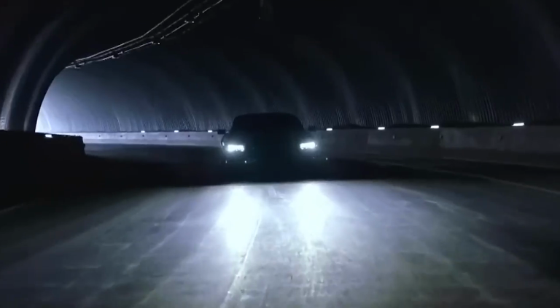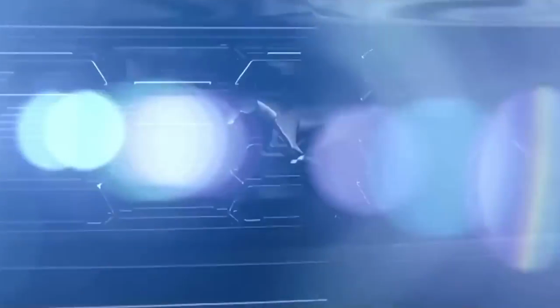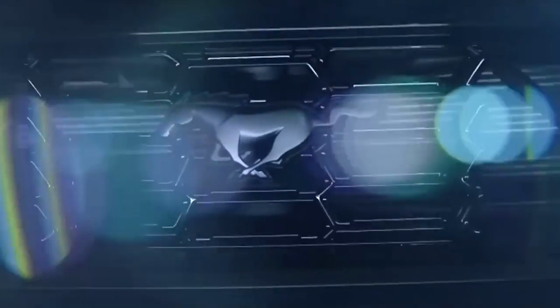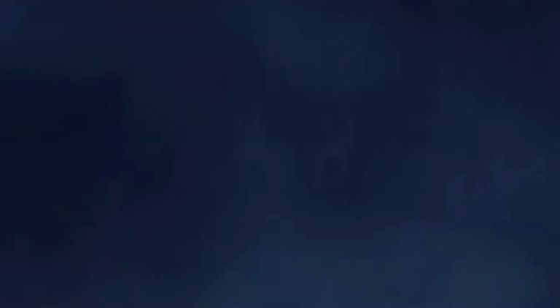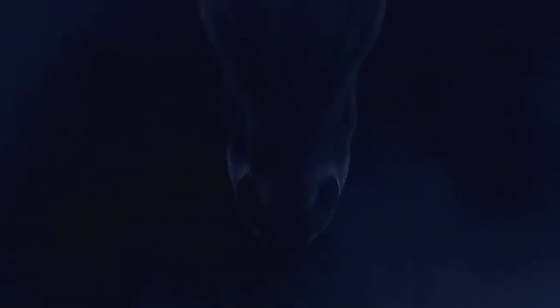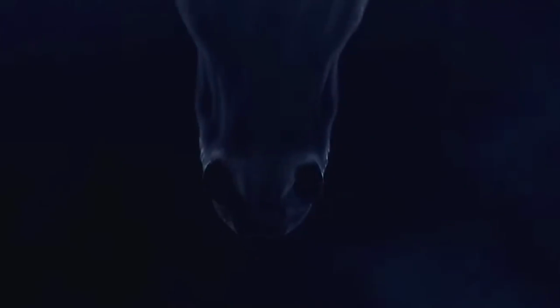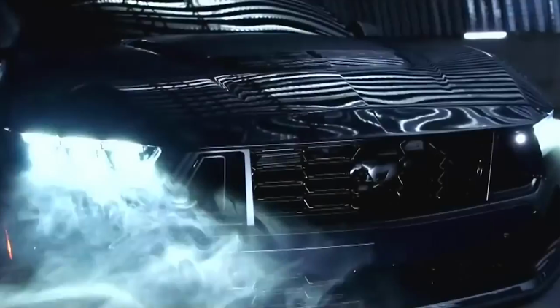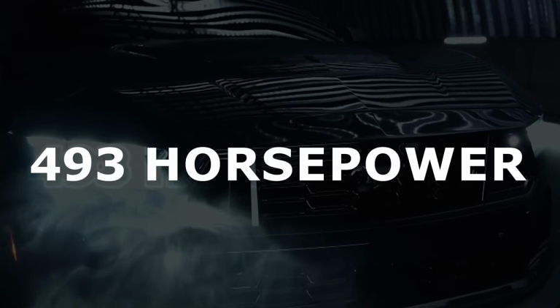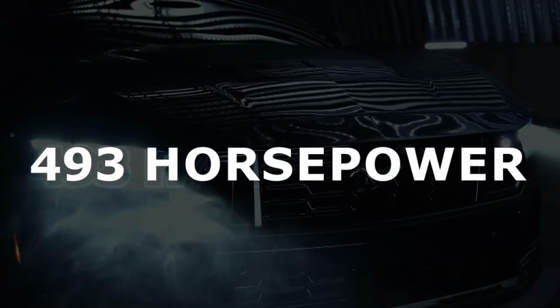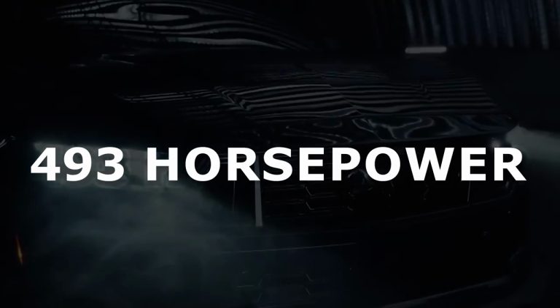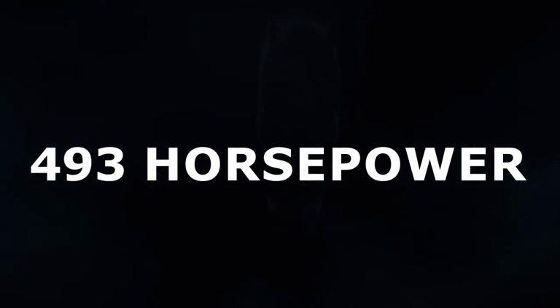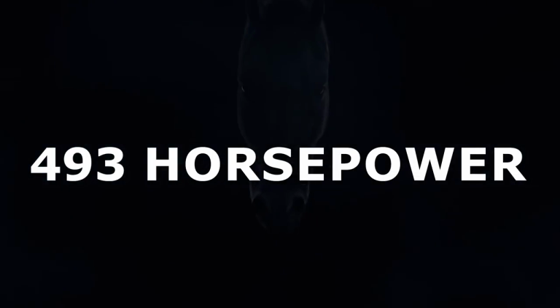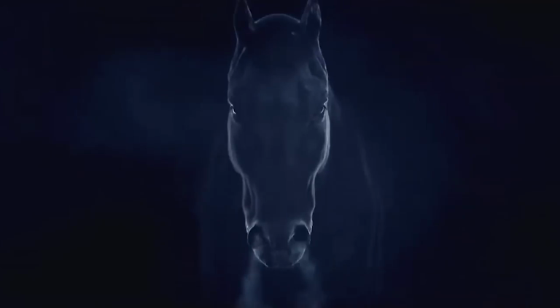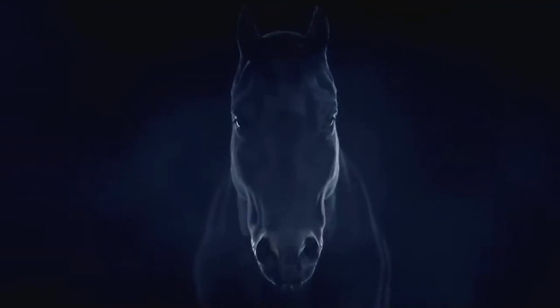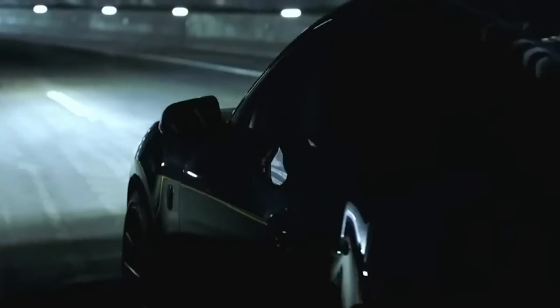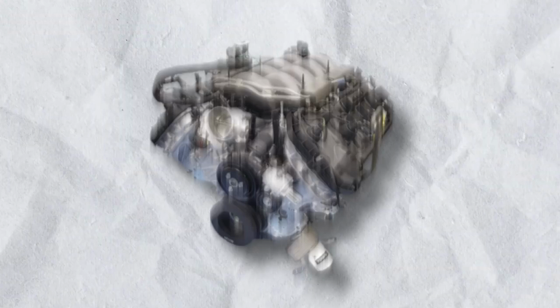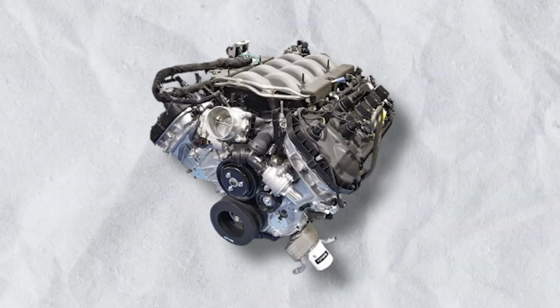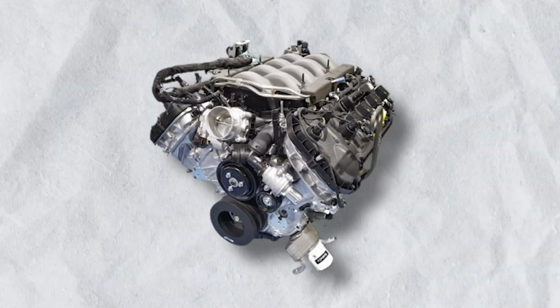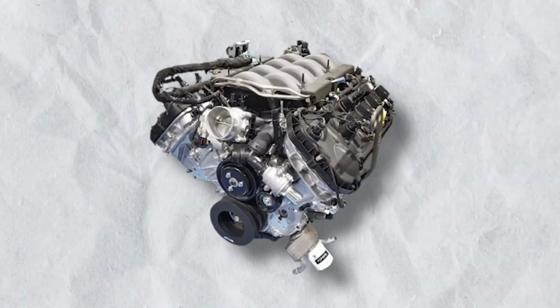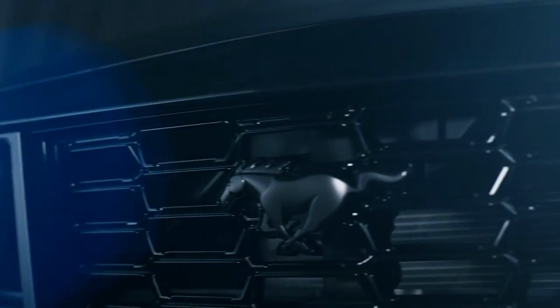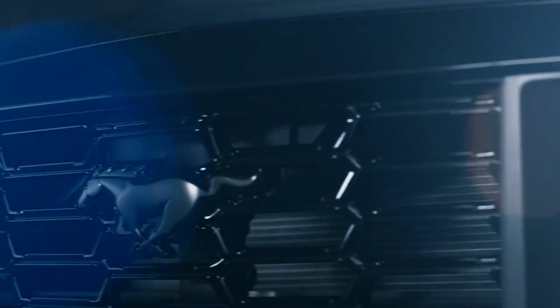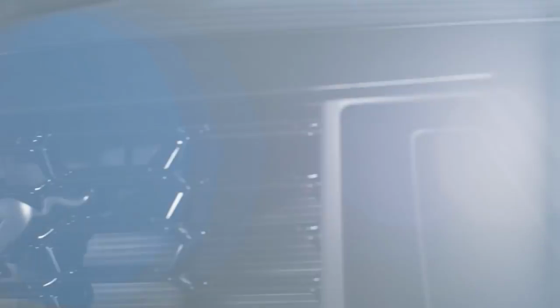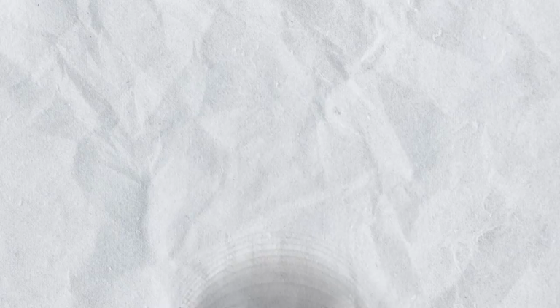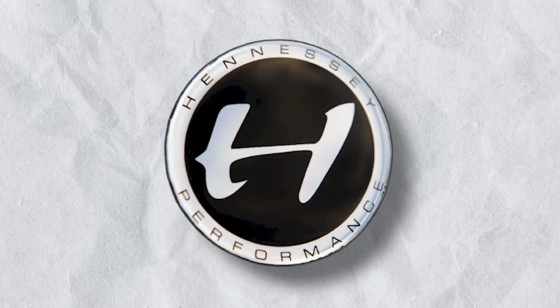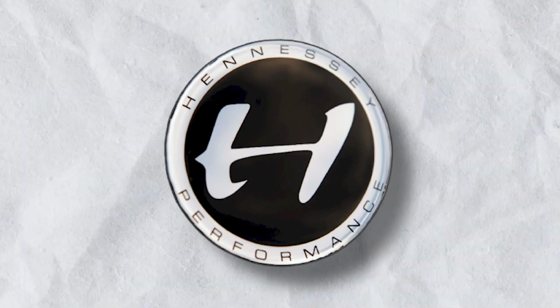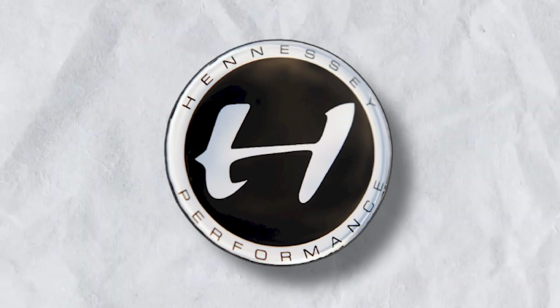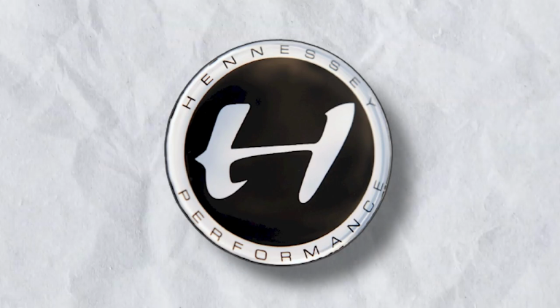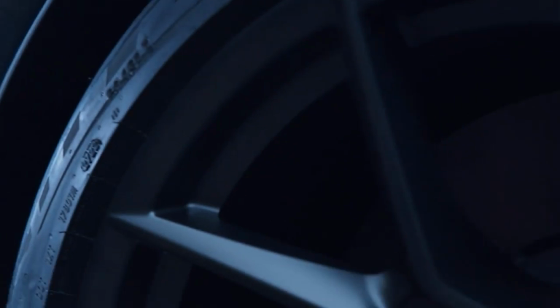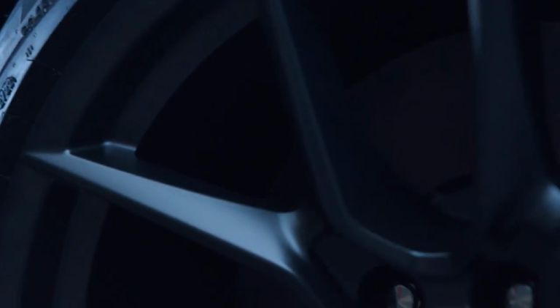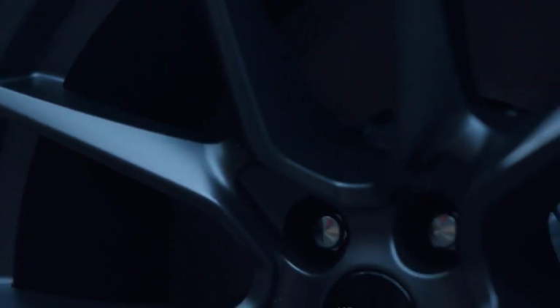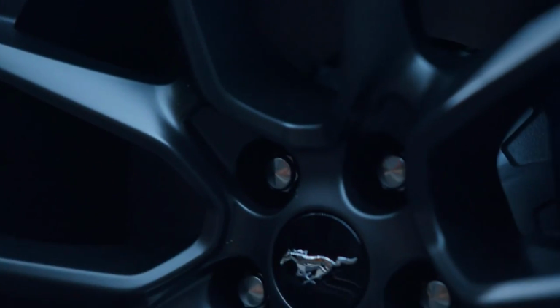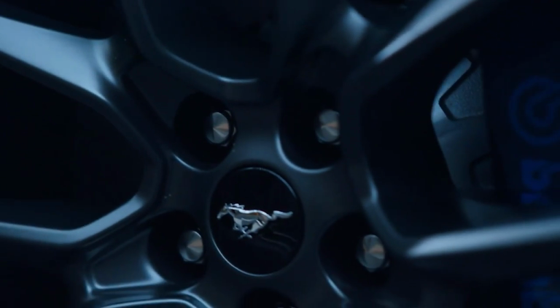The Ford Mustang Dark Horse was already an impressive machine in its own right, boasting 493 horsepower from its potent 5.0-liter V8 engine. However, the masterminds at Hennessey Performance Engineering saw an opportunity to push the limits even further.